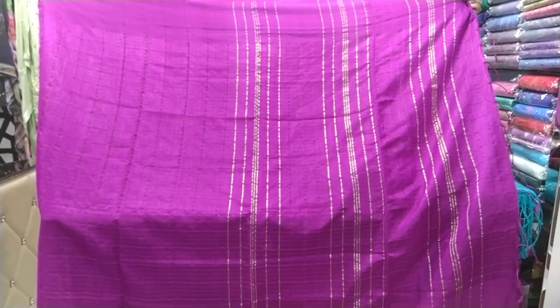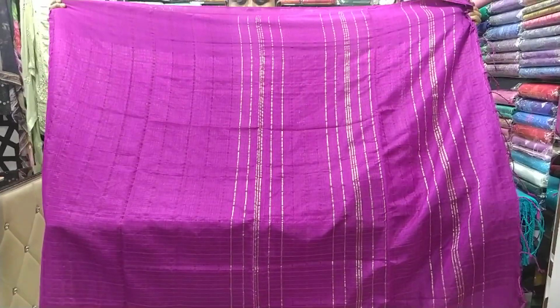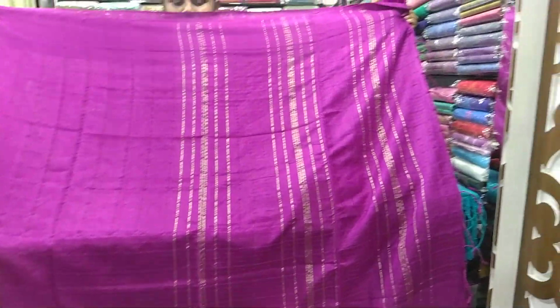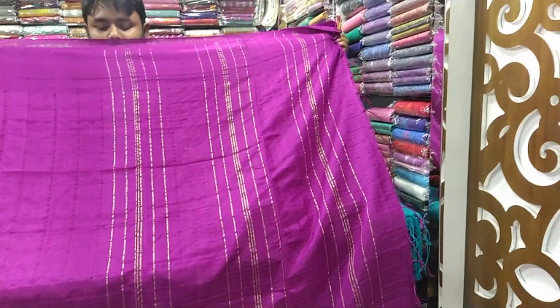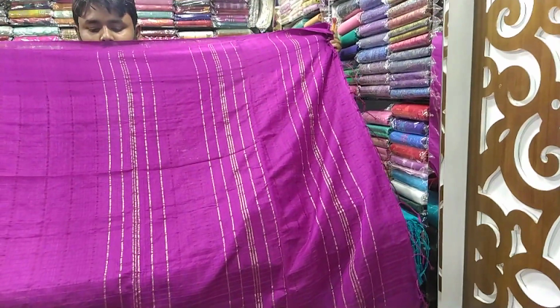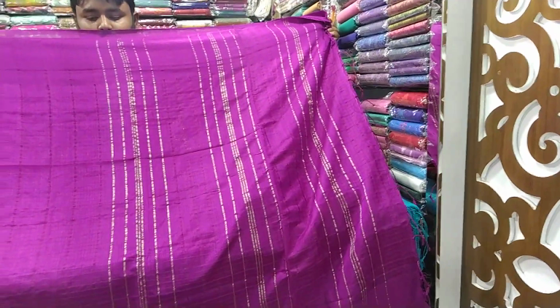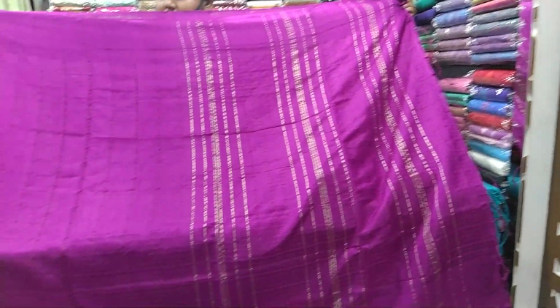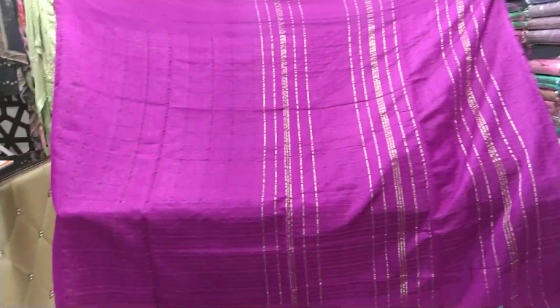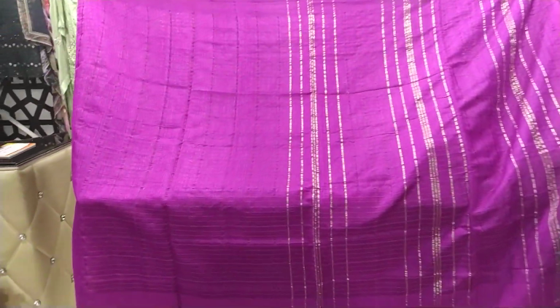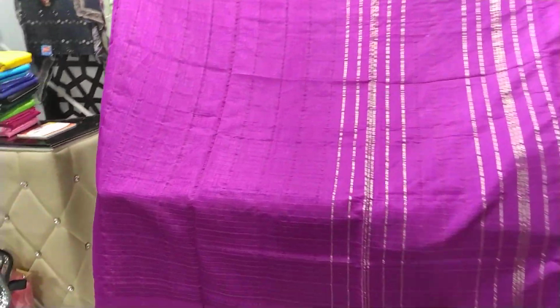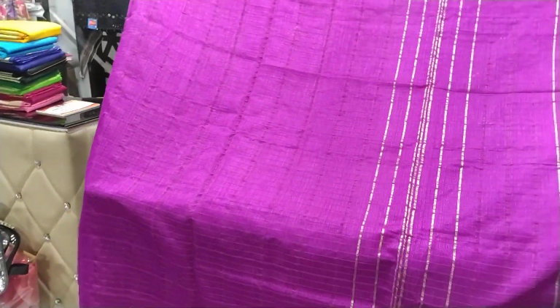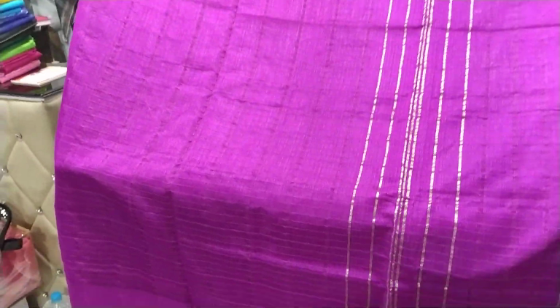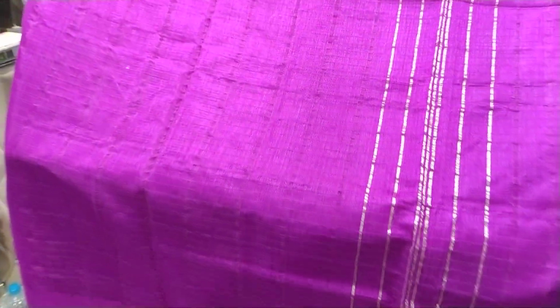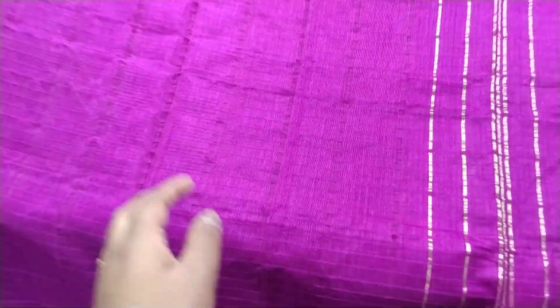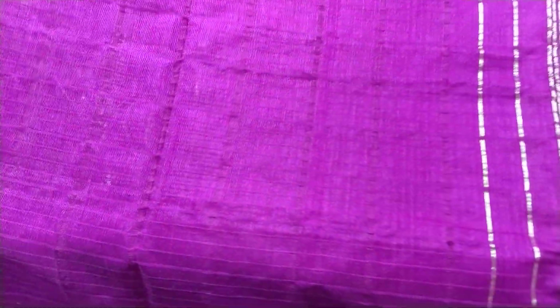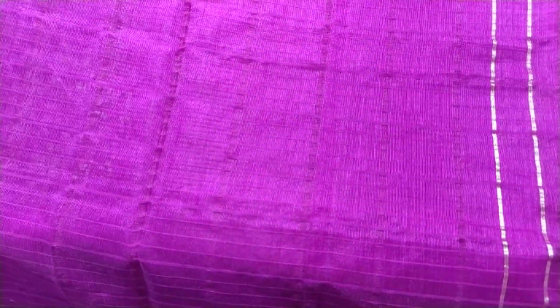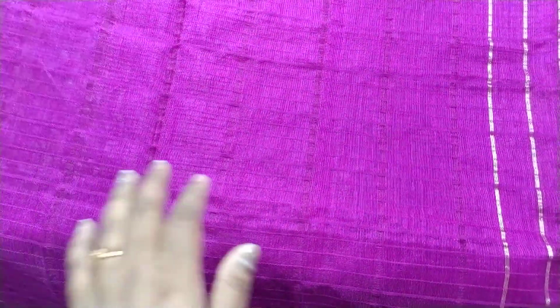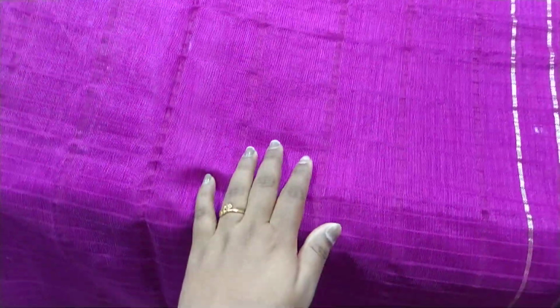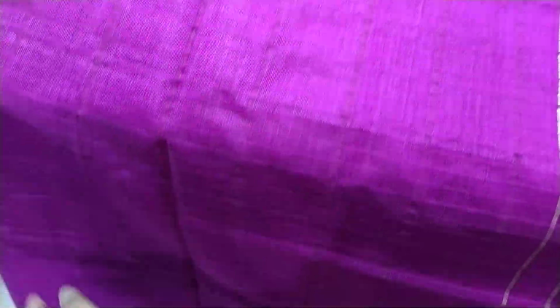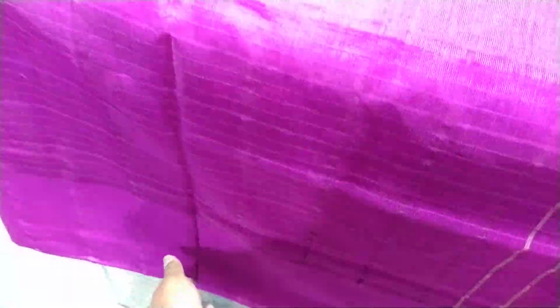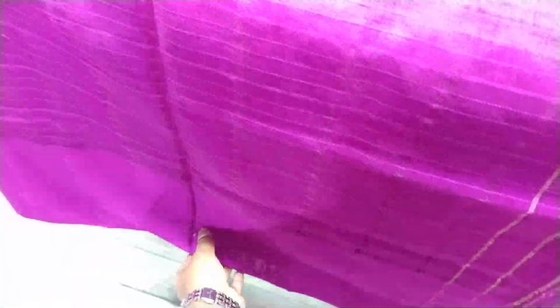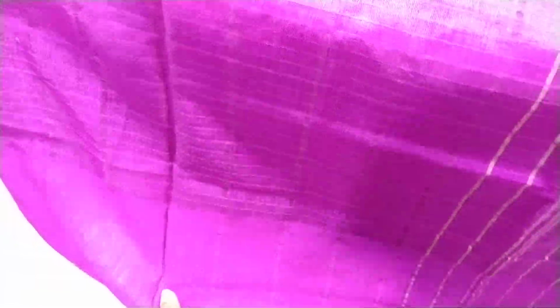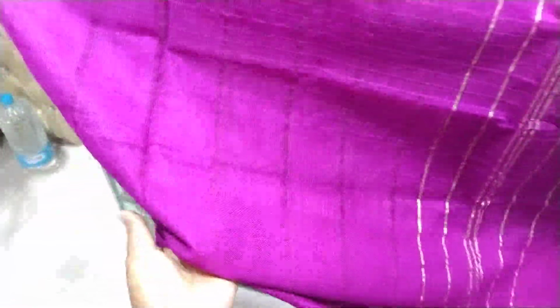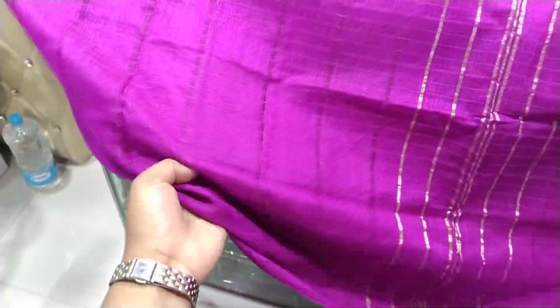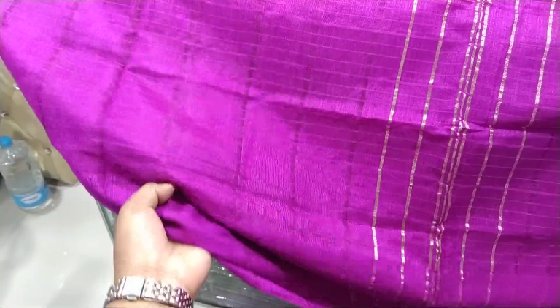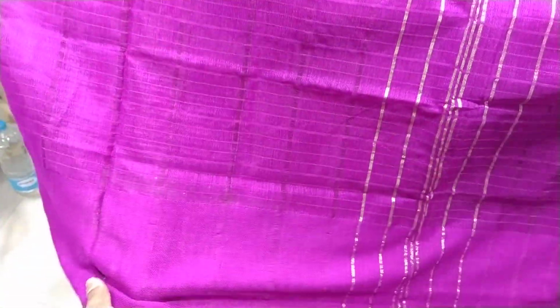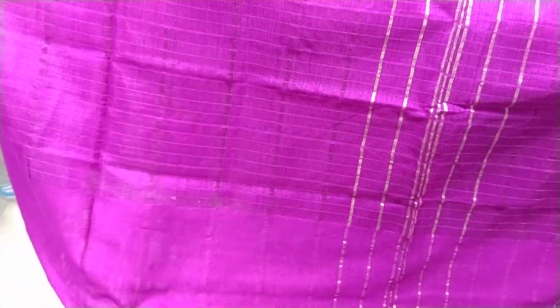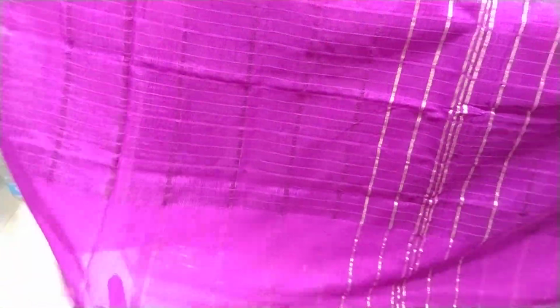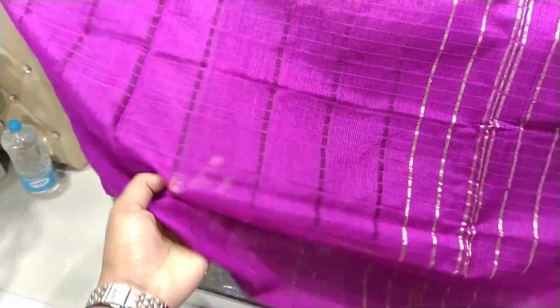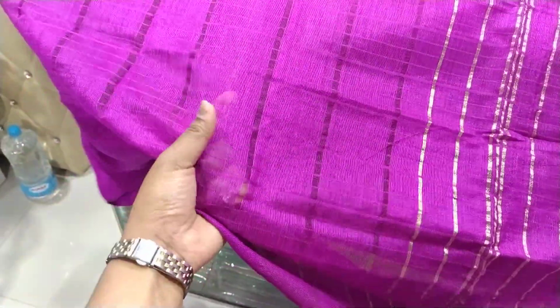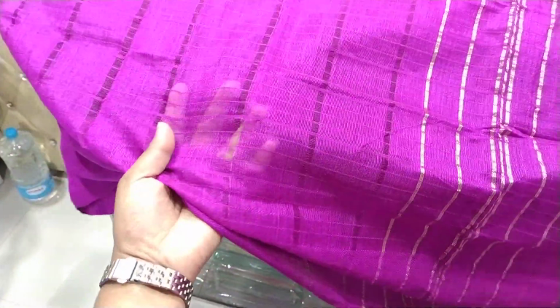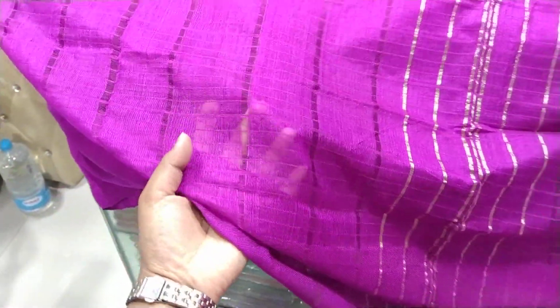Look, it's a jam color, it's a full body. Jum is a good one. It's a quality full, it's a good quality.